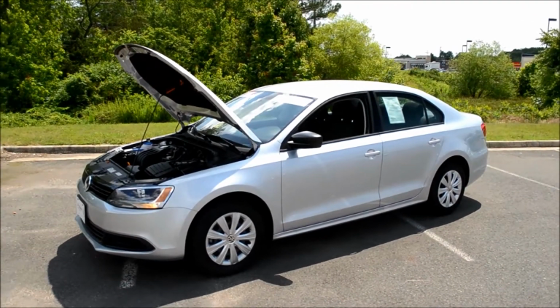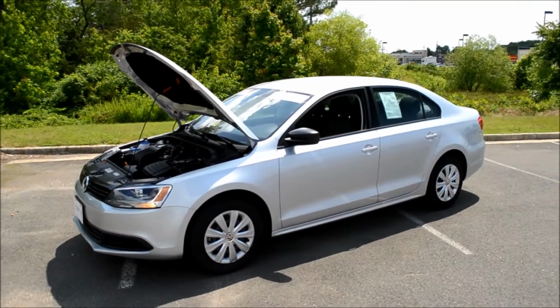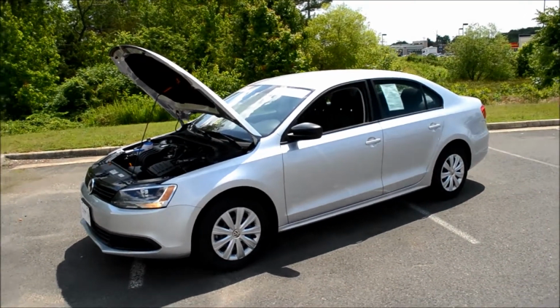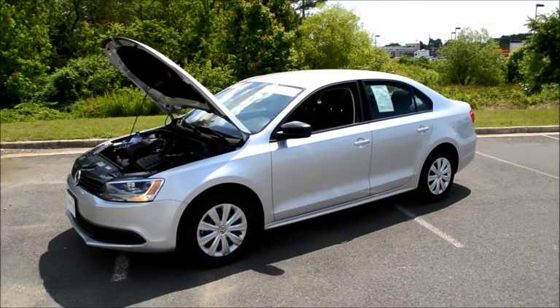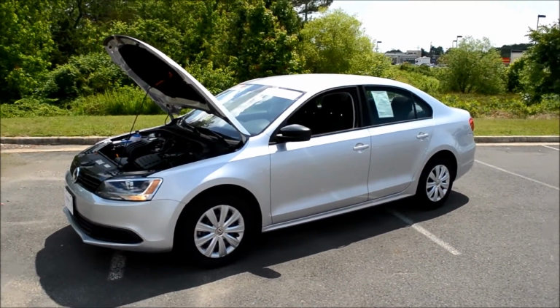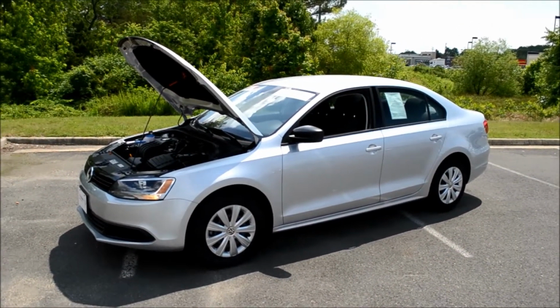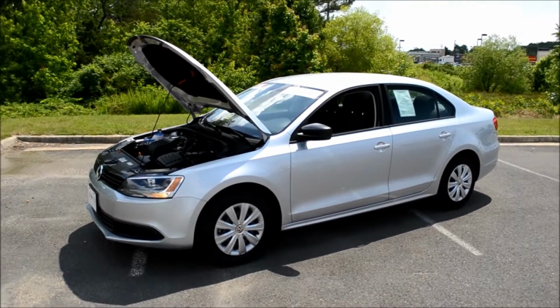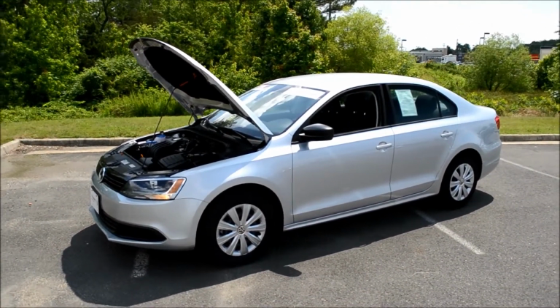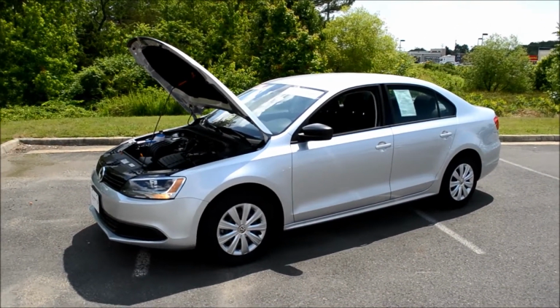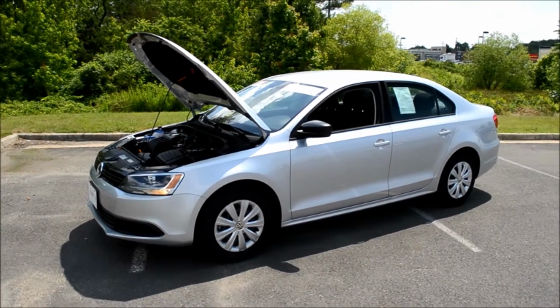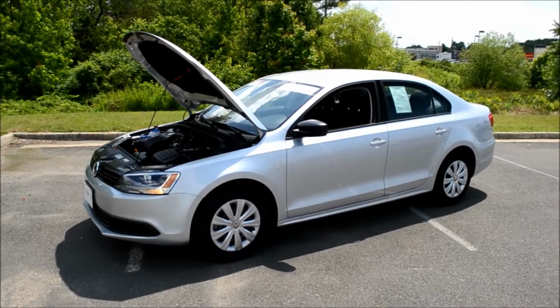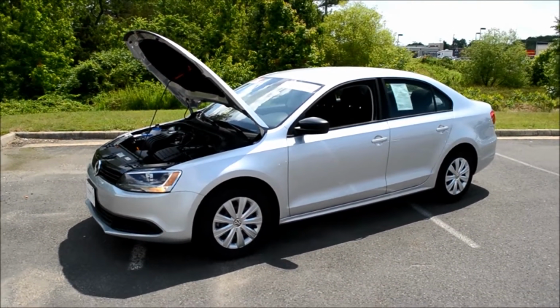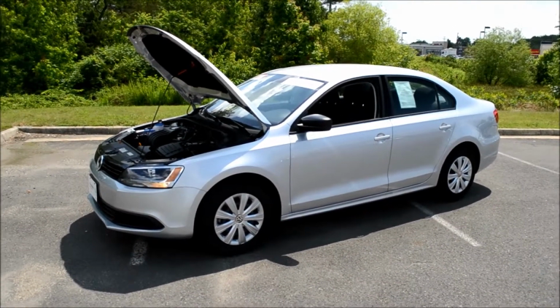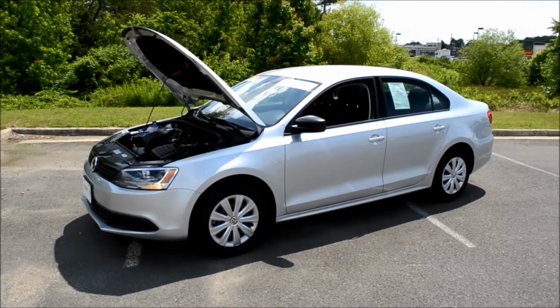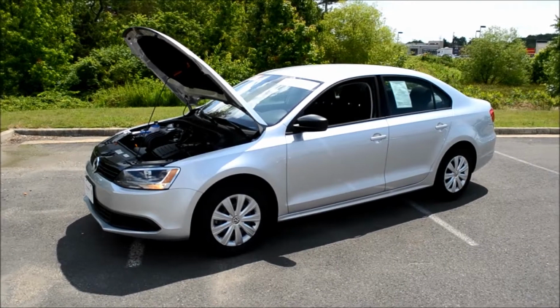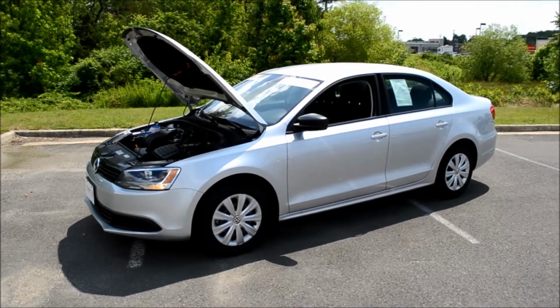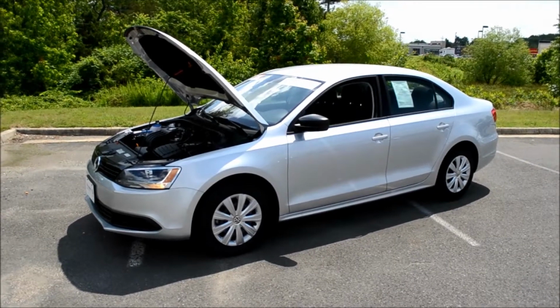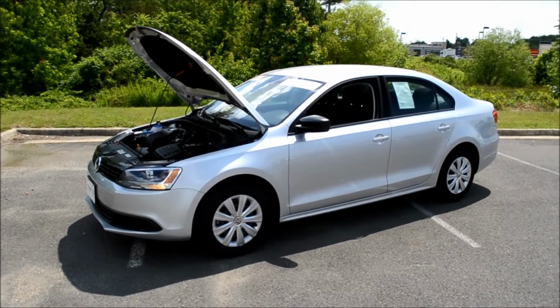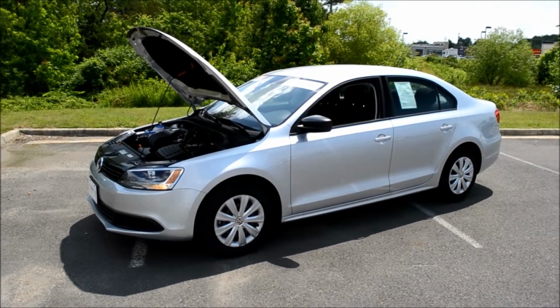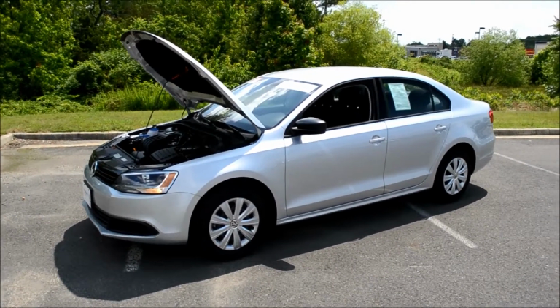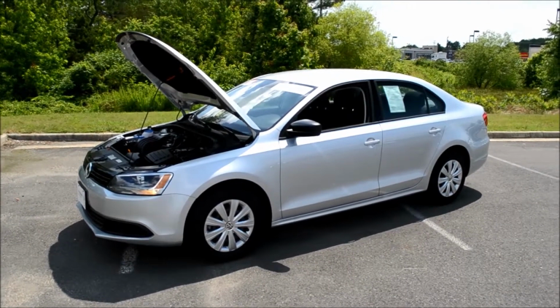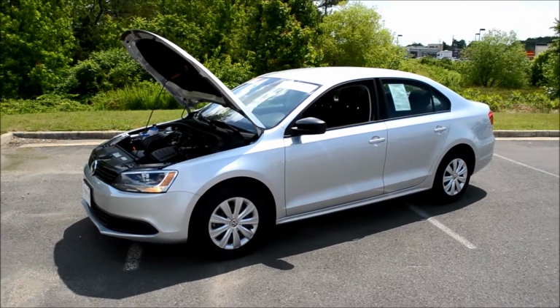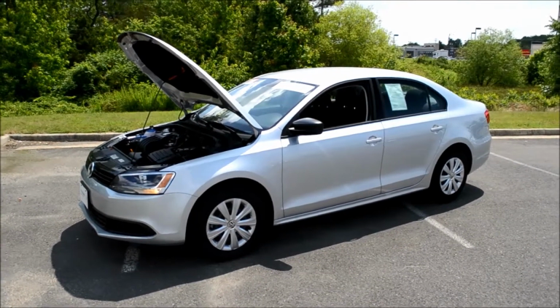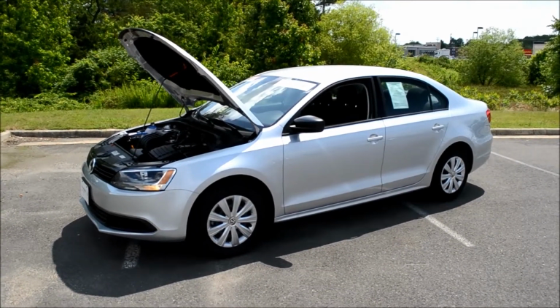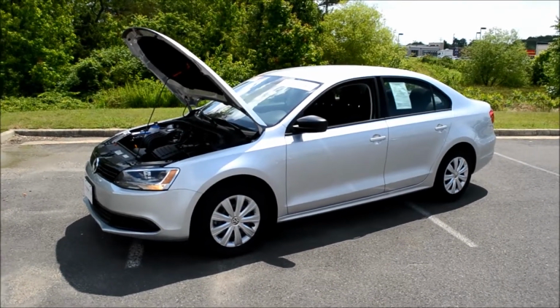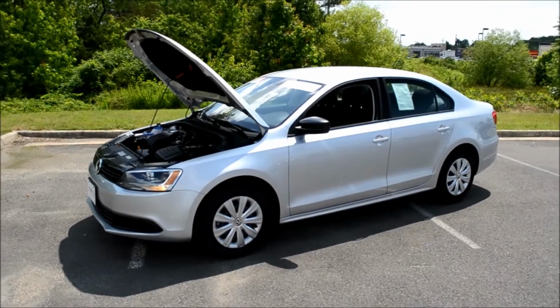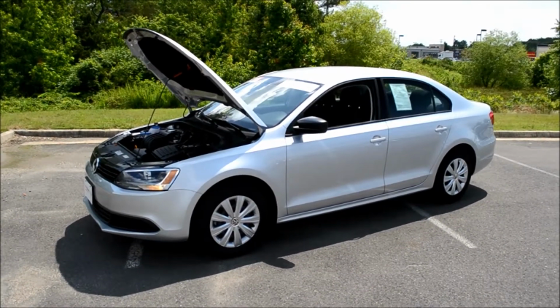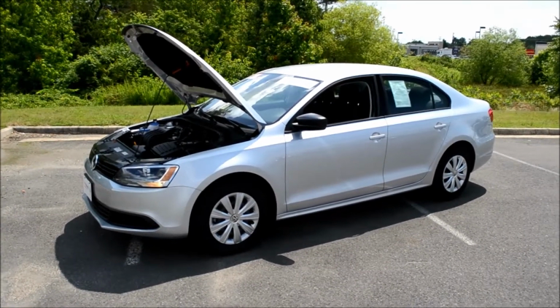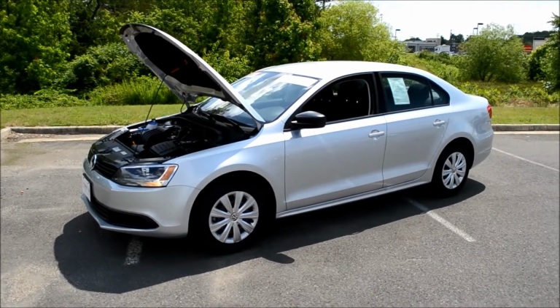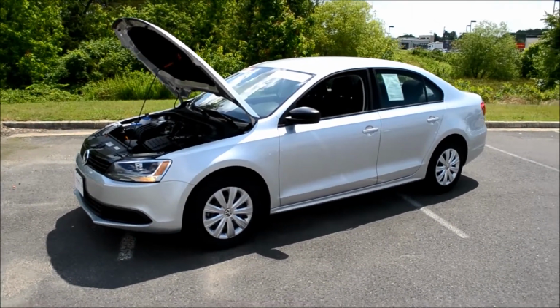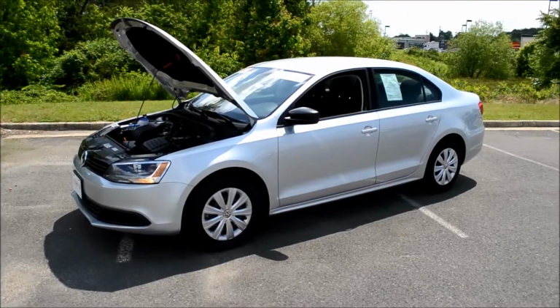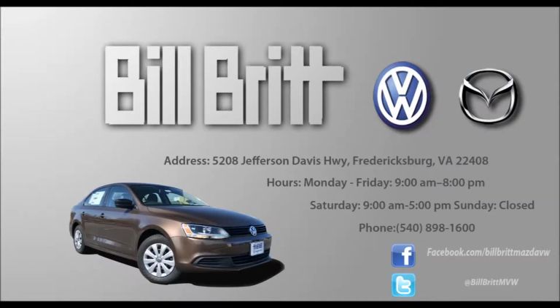So come down to Billbred Motors to check out this certified pre-owned 2013 Volkswagen Jetta, or check us out online at Billbred.com for information on this vehicle and many others.